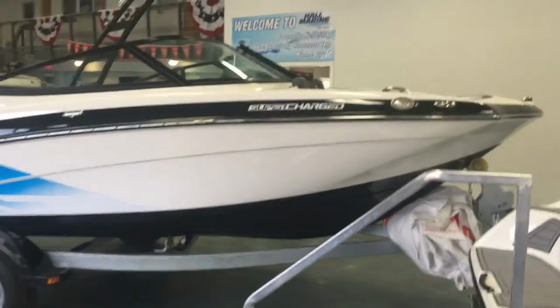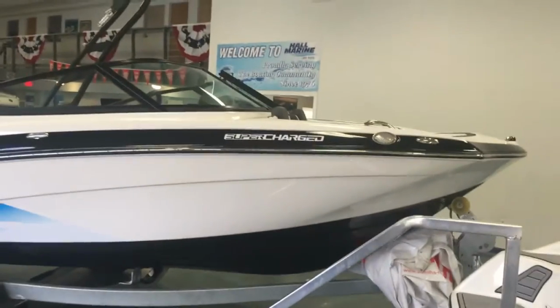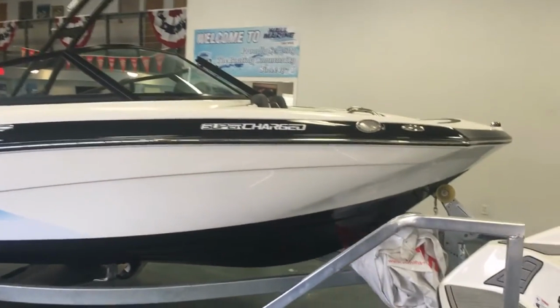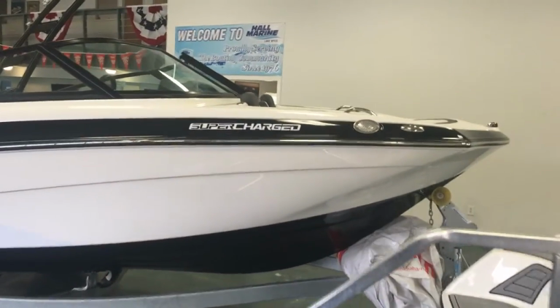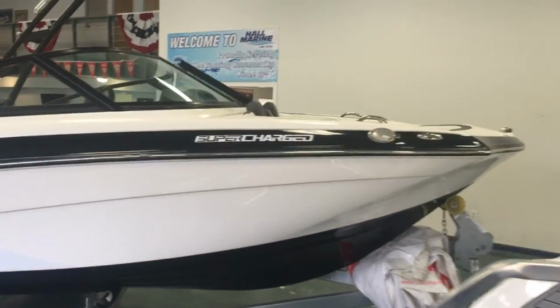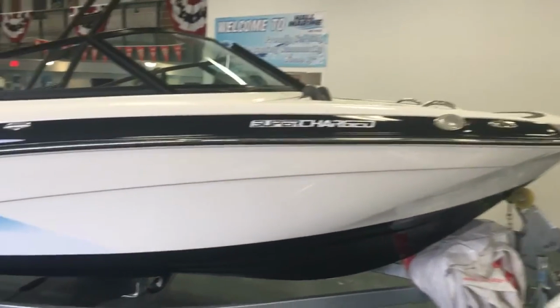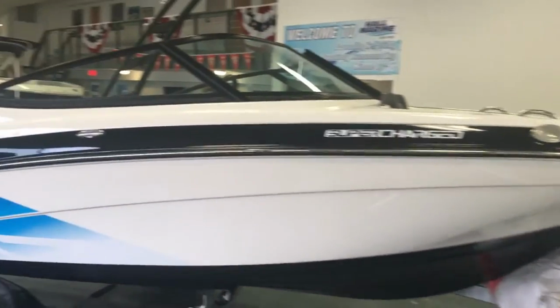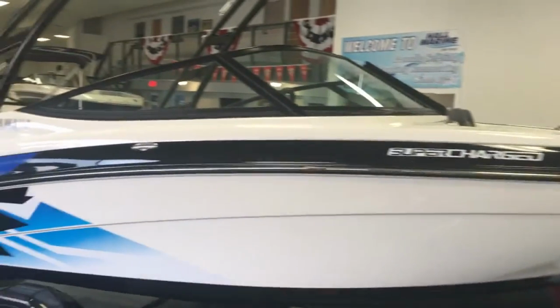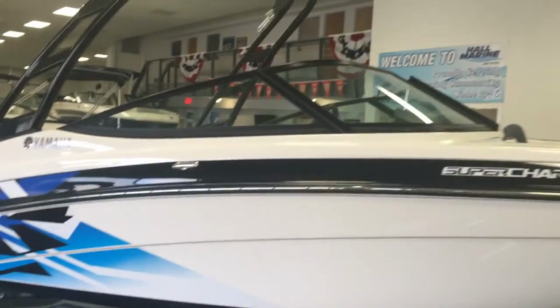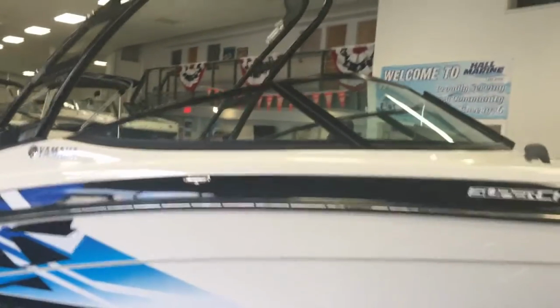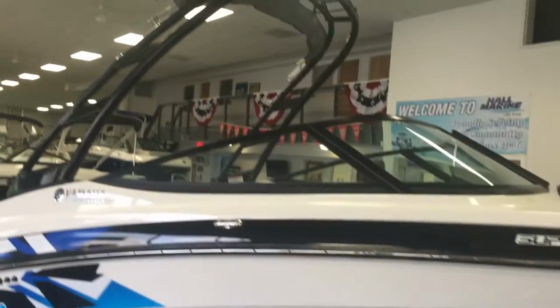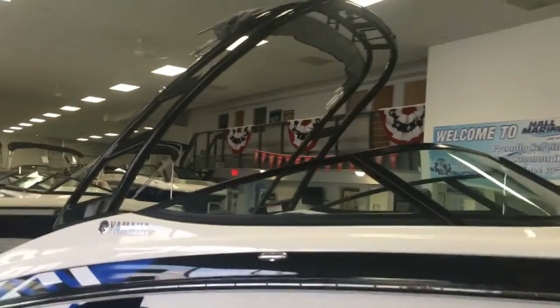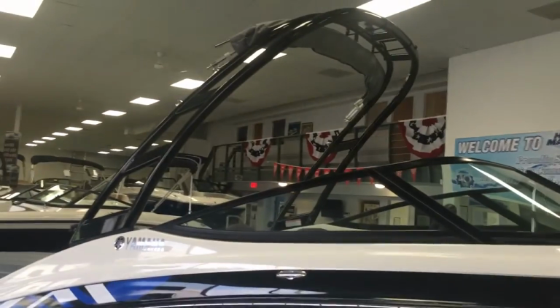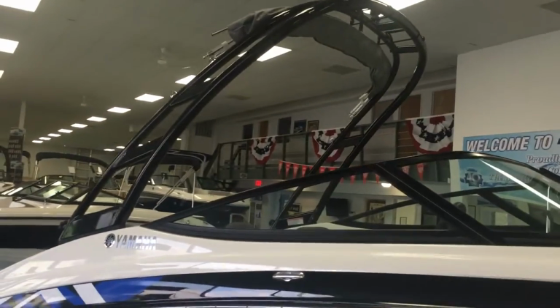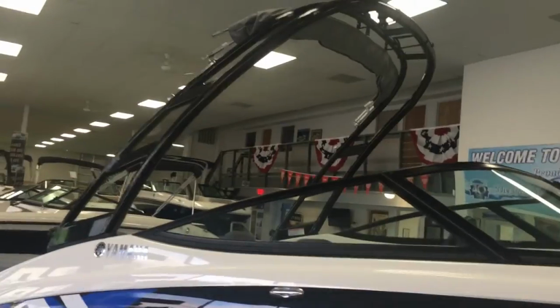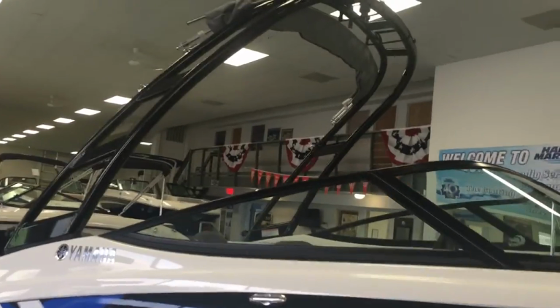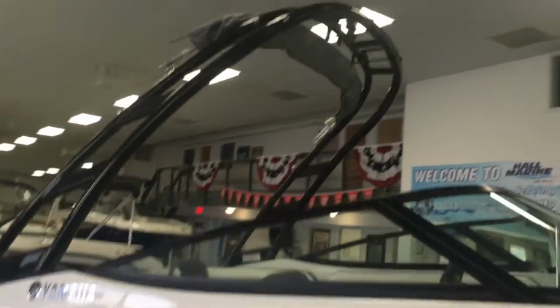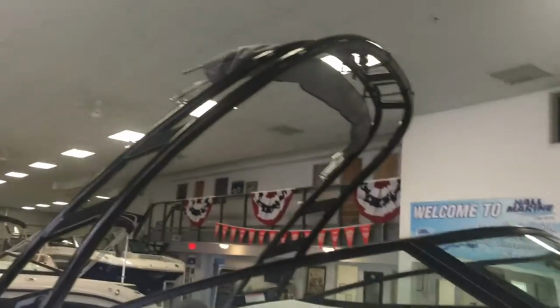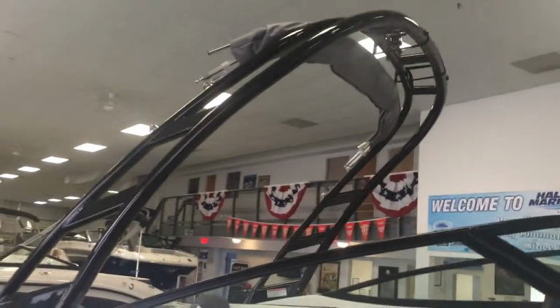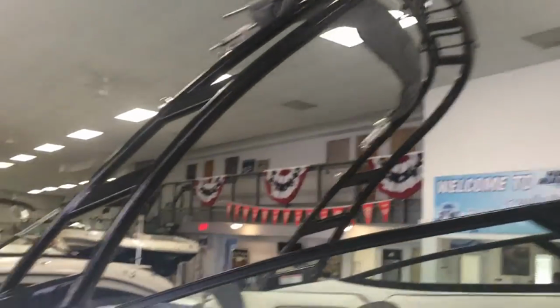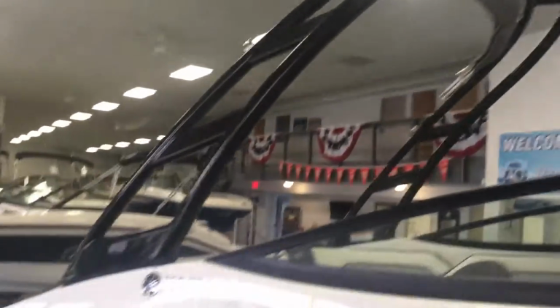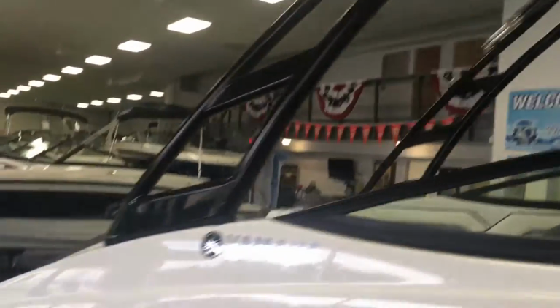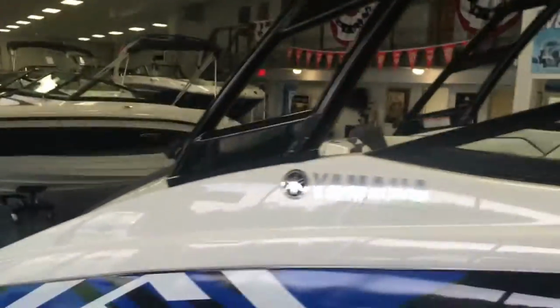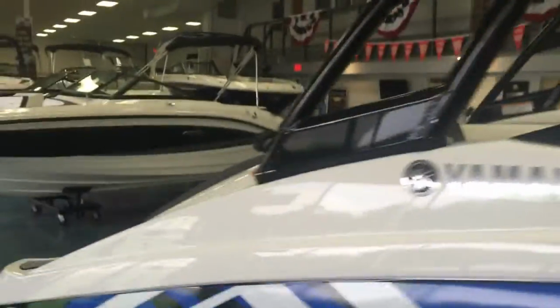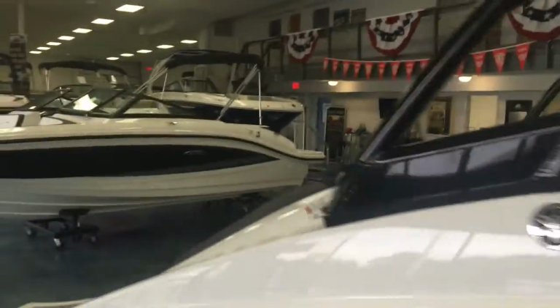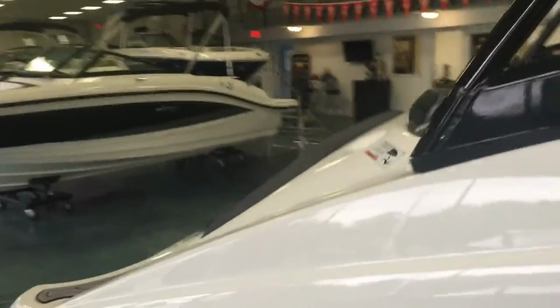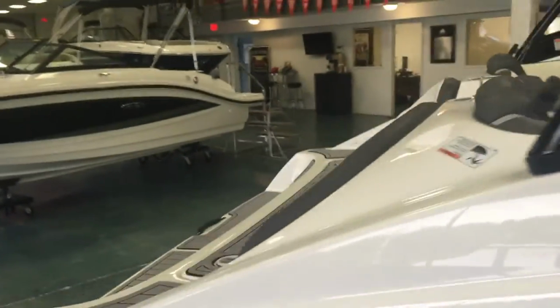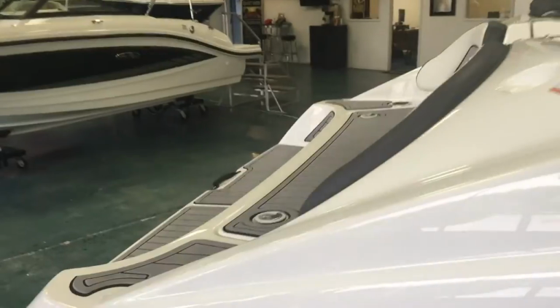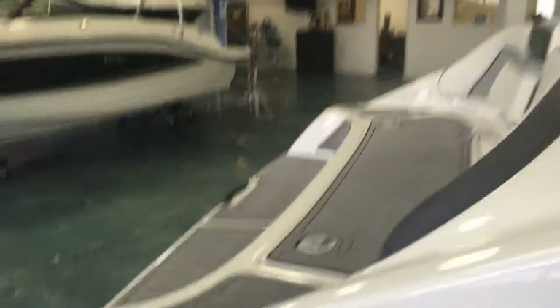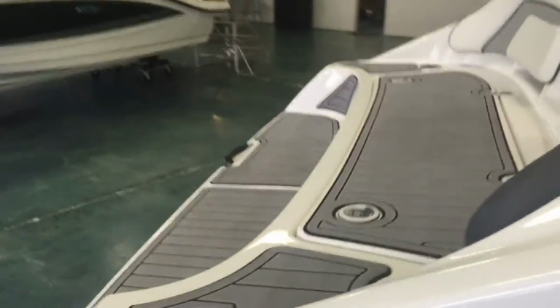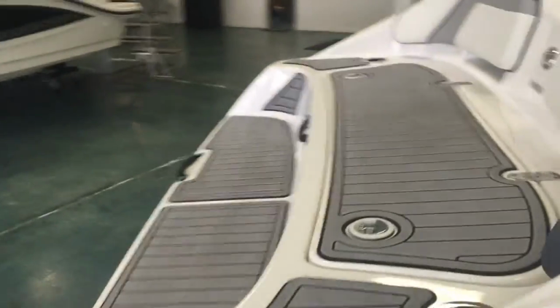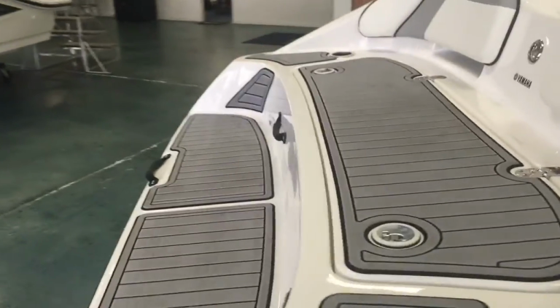This is a supercharged version of the Yamaha engine. You've got your powder coated wakeboard tower right there, and this is just one of the many reasons so many people love these Yamahas.